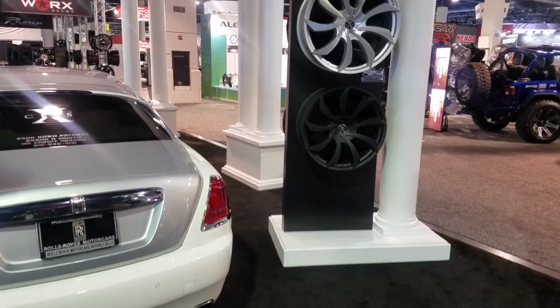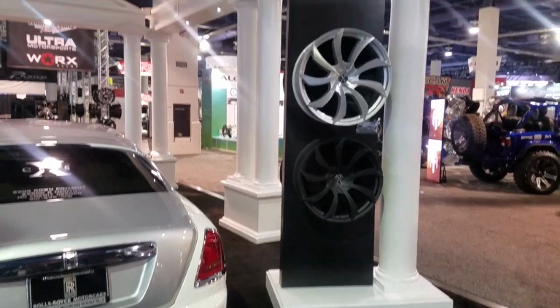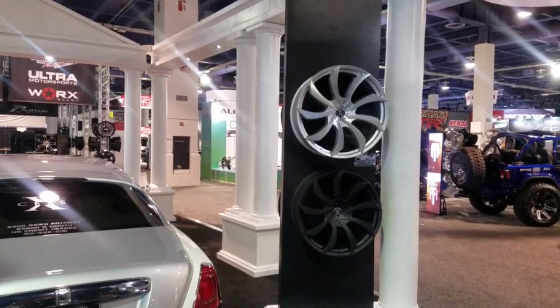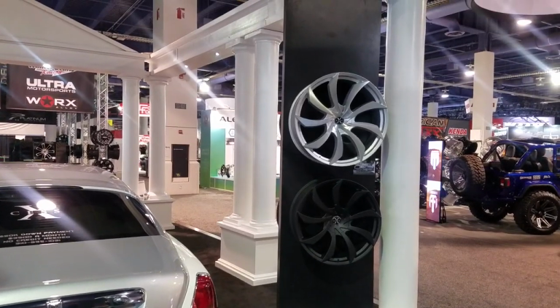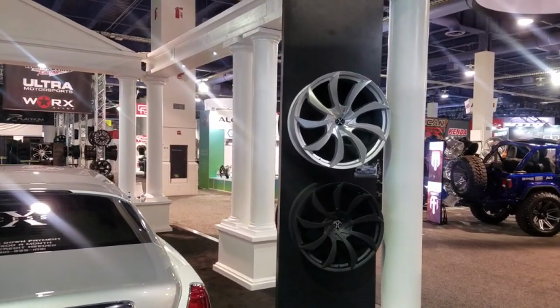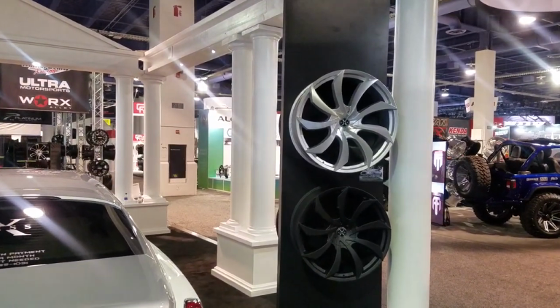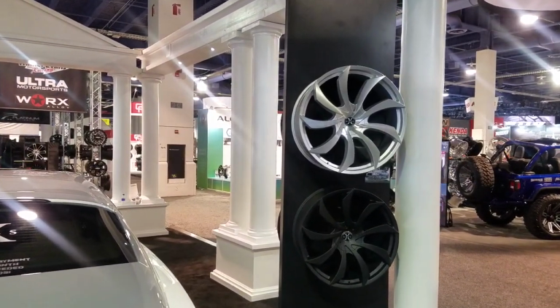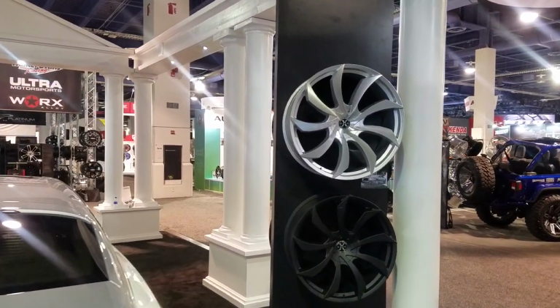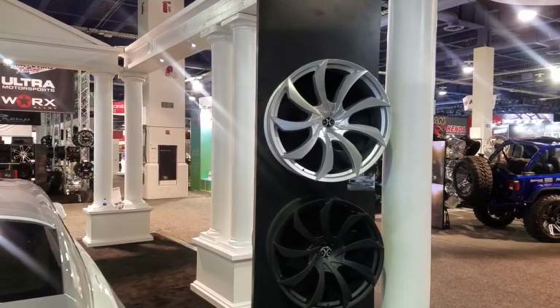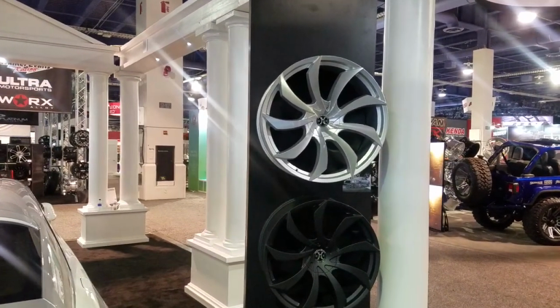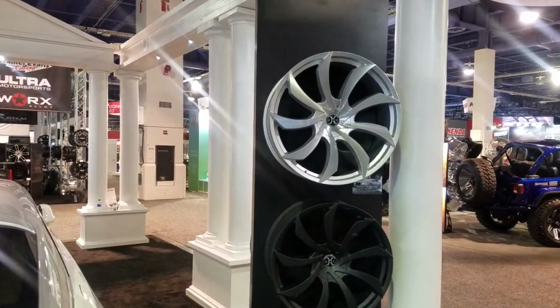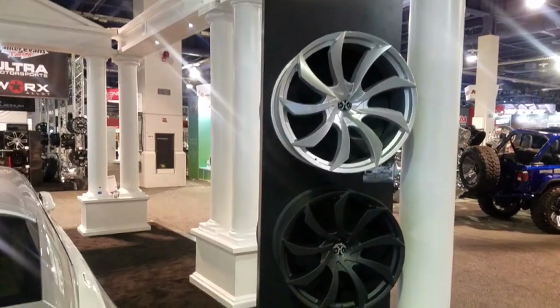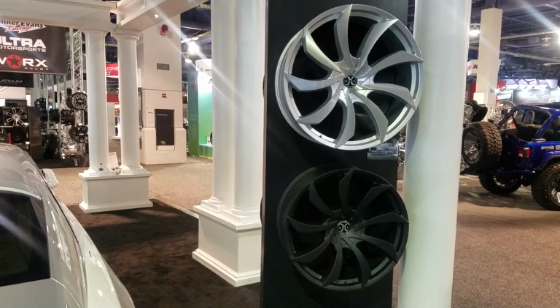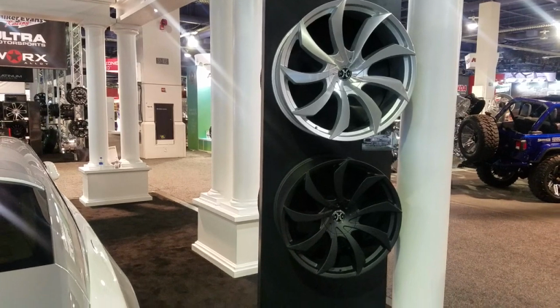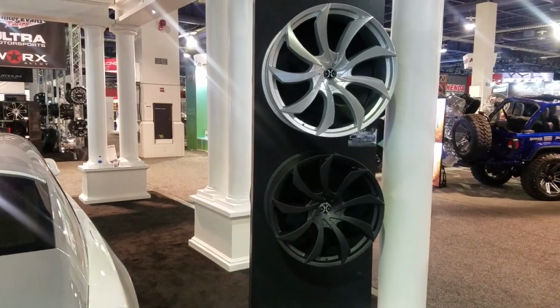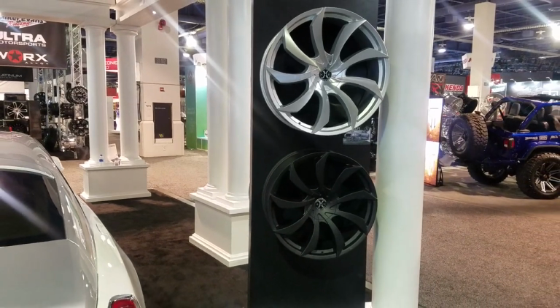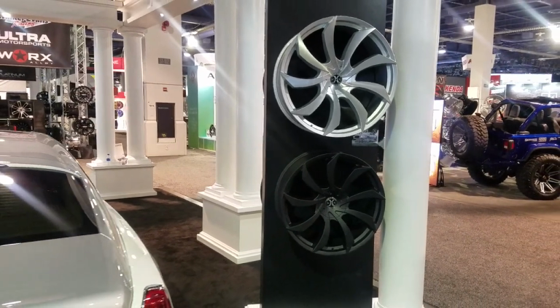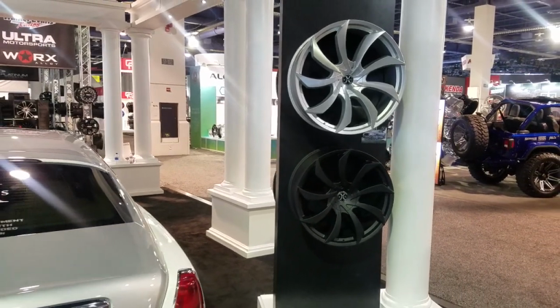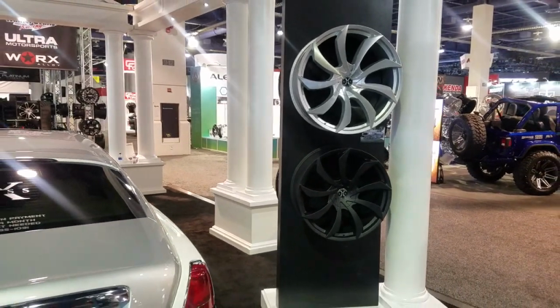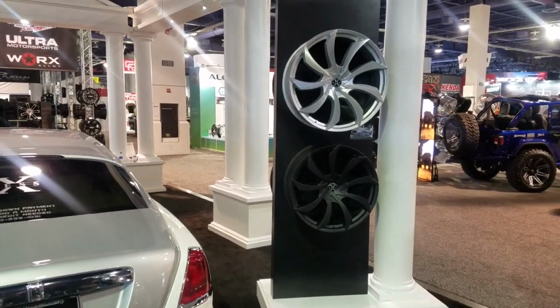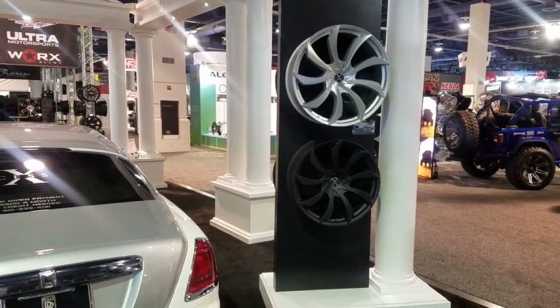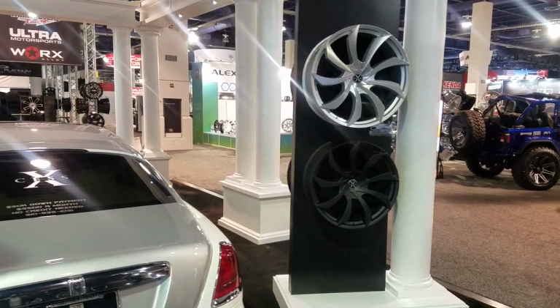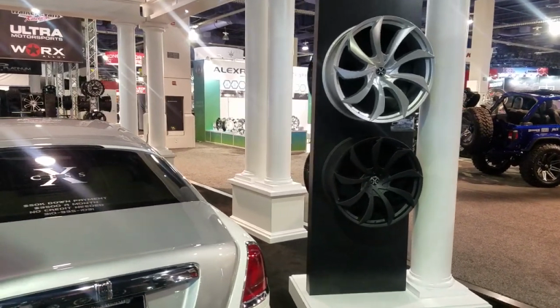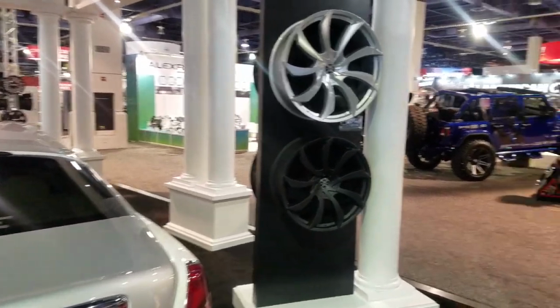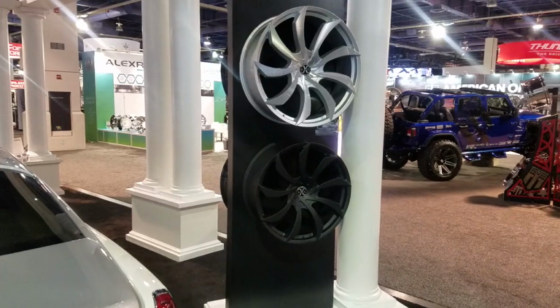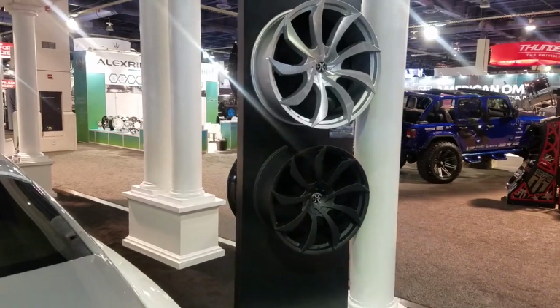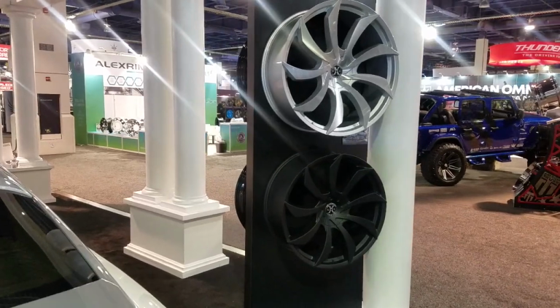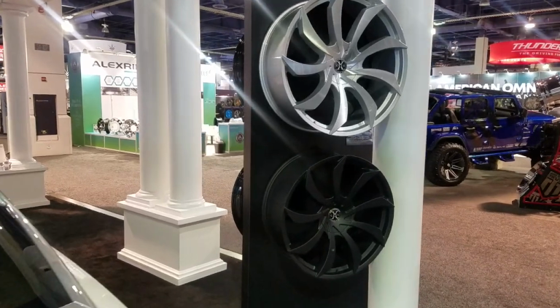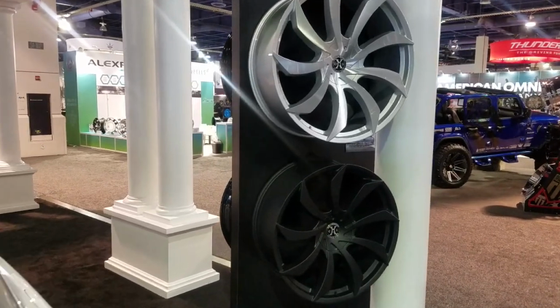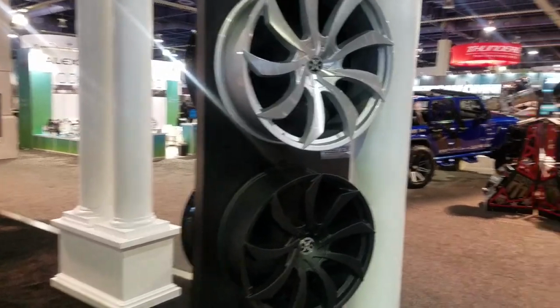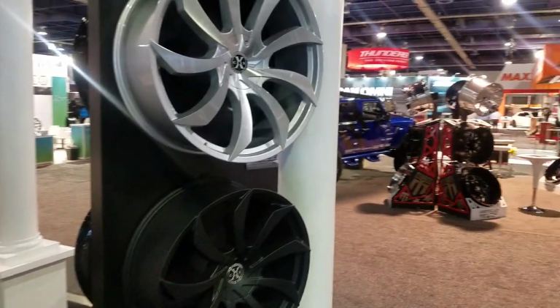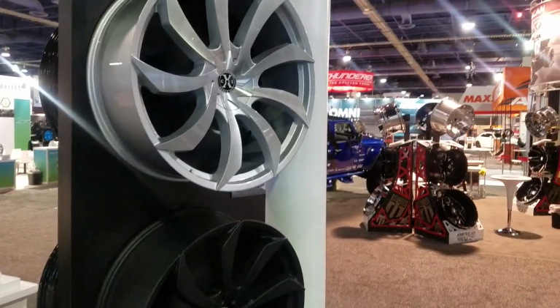This is your boy KB from Doves & Tires TV reporting live from SEMA. I am standing in the Strada Wheels XS Wheels booth. Got a couple different nice wheels. Those are from XS.